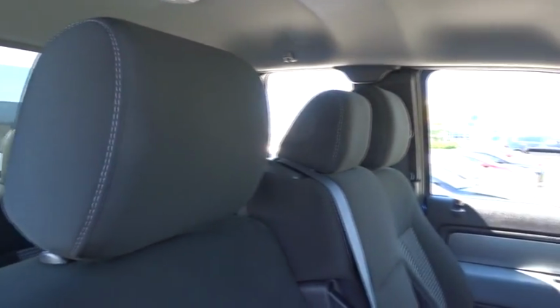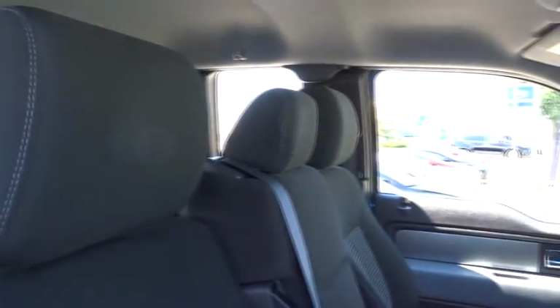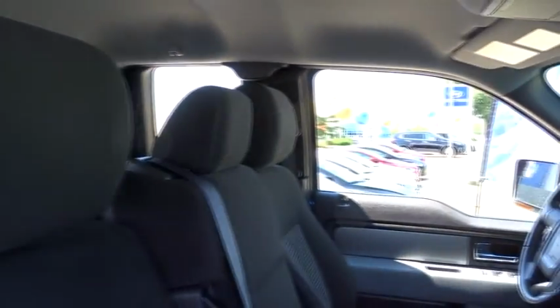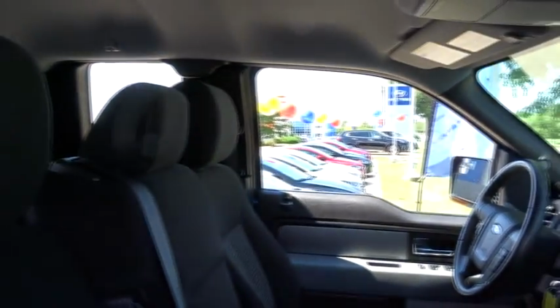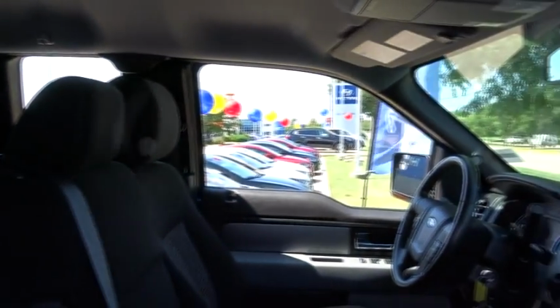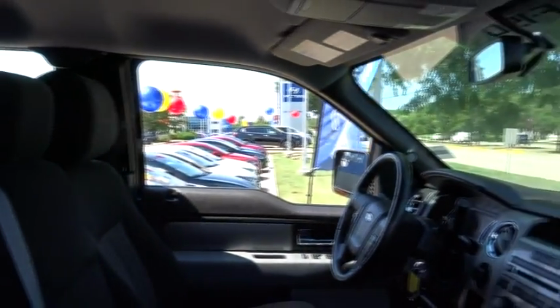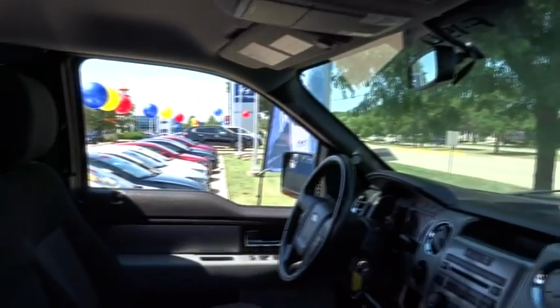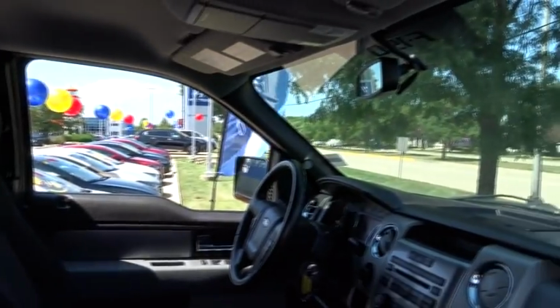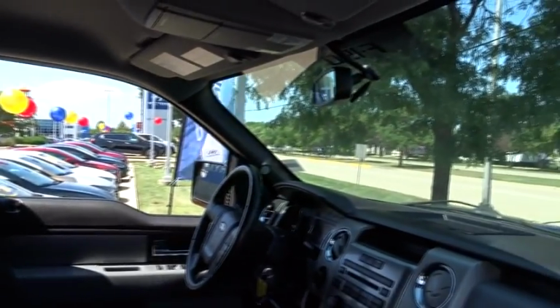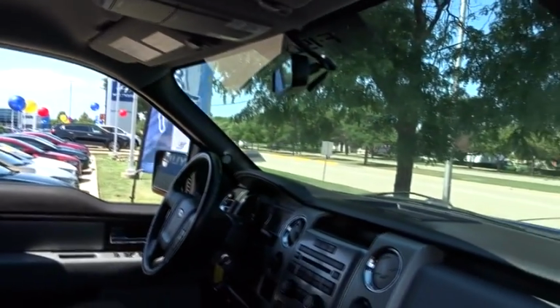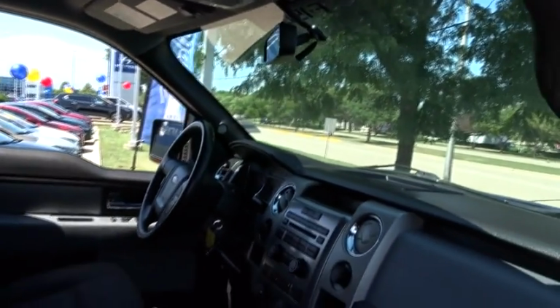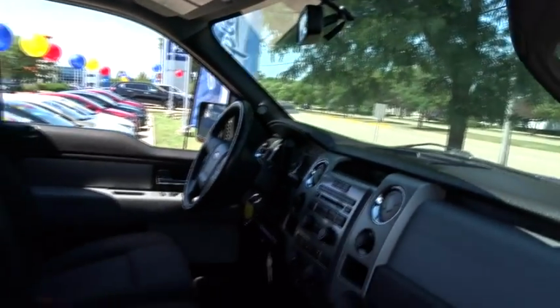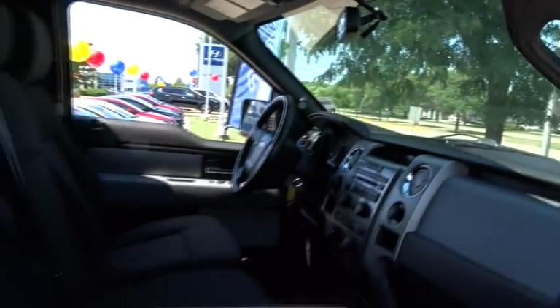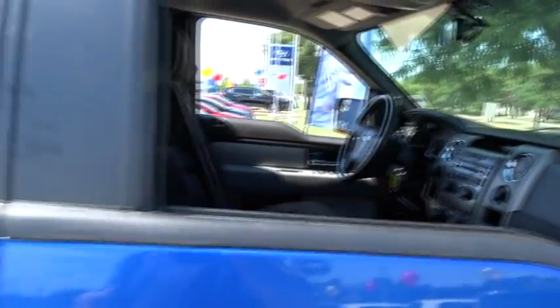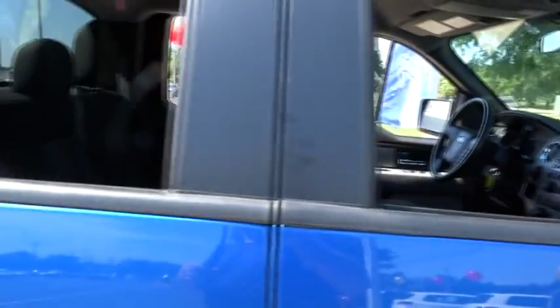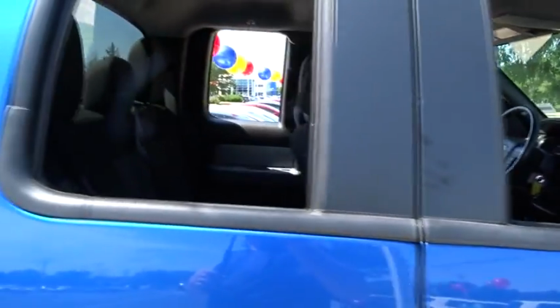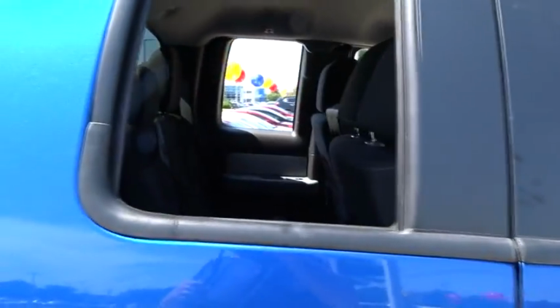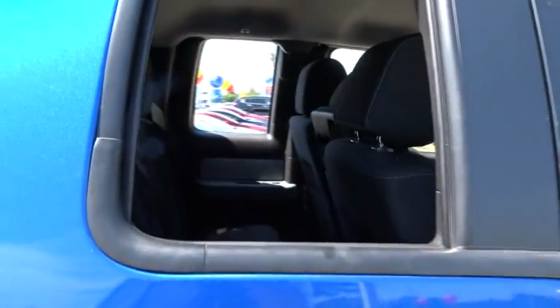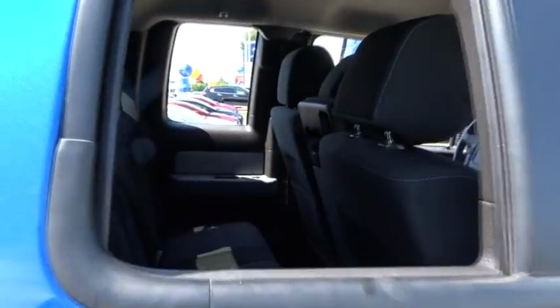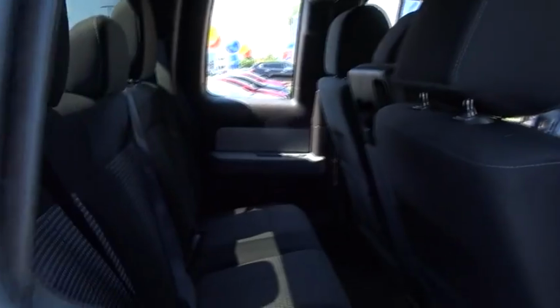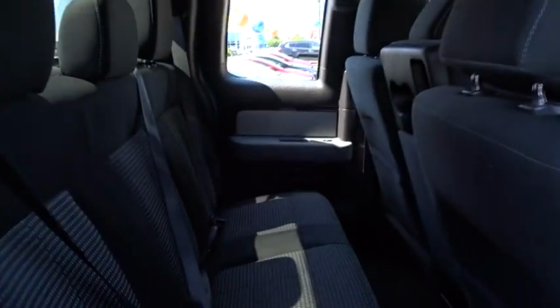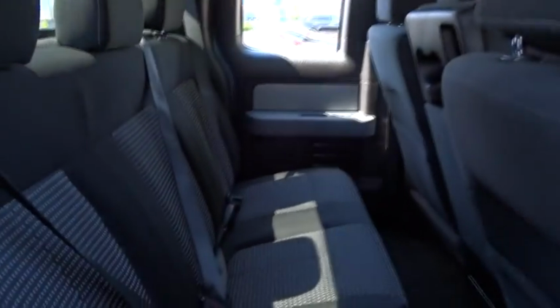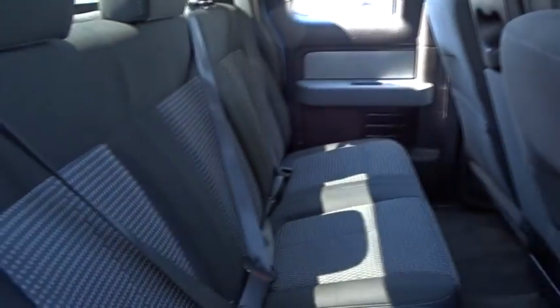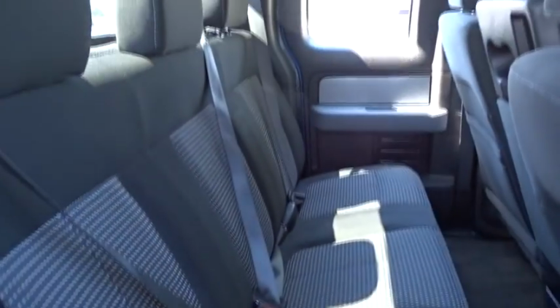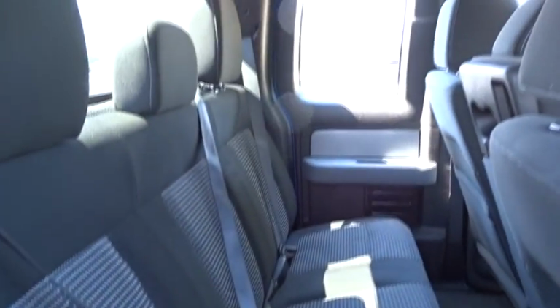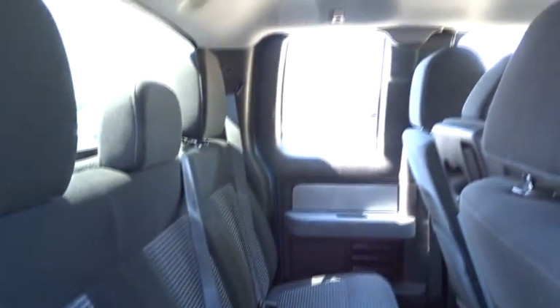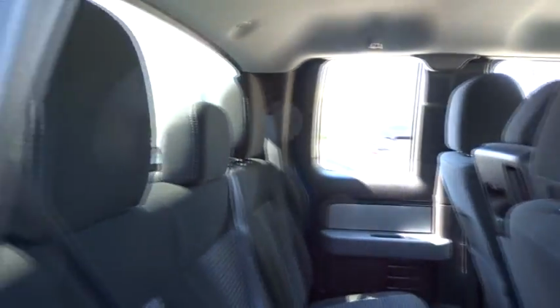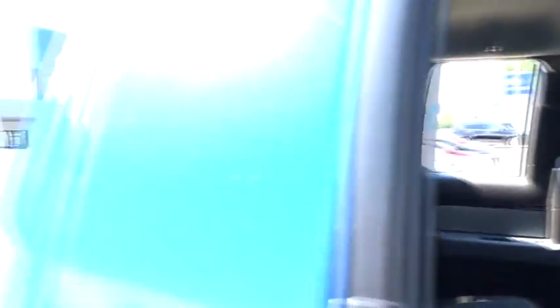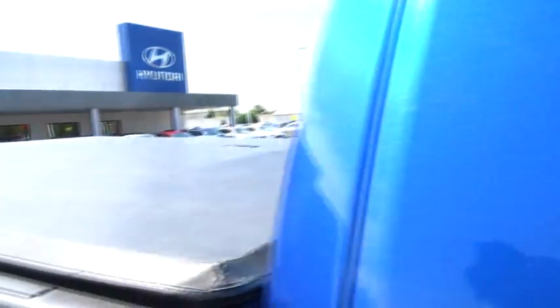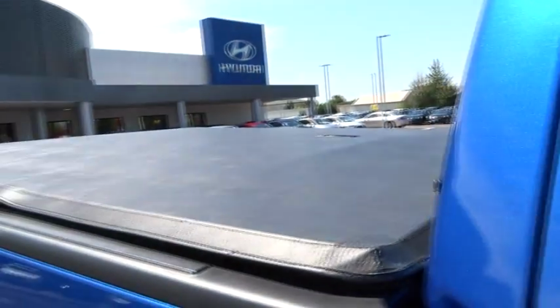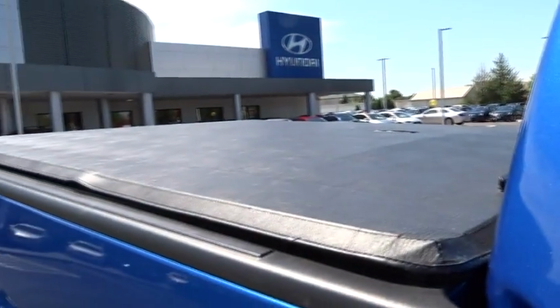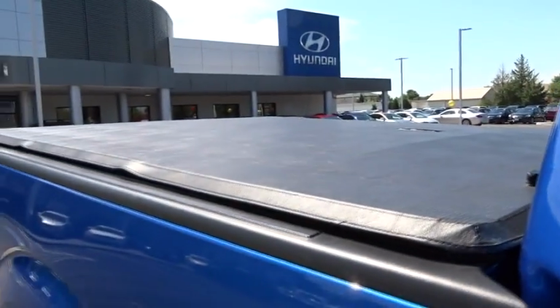Here are some of this vehicle's great options: traction control, dual airbags, power steering, air conditioning front, four-wheel disc brakes, center armrest, fog light, security system, CD player.